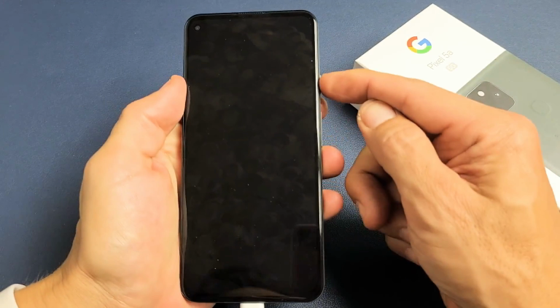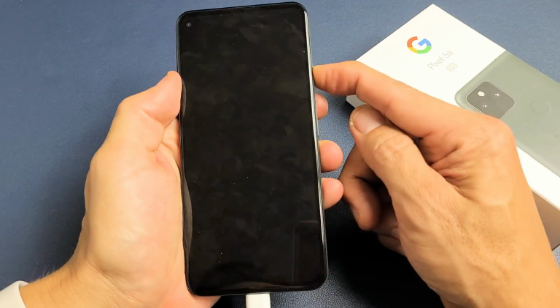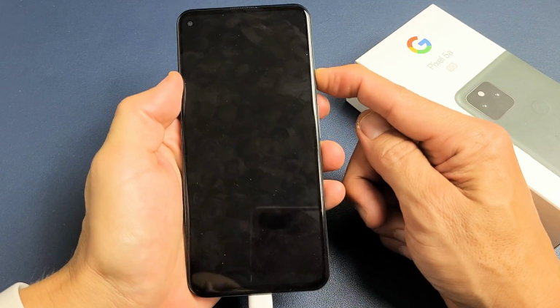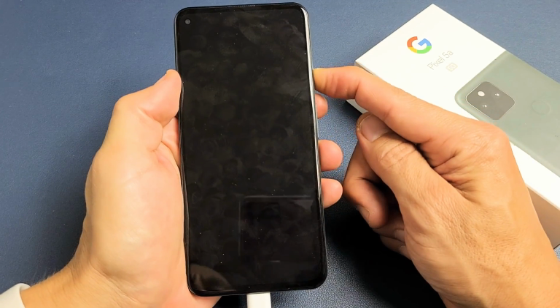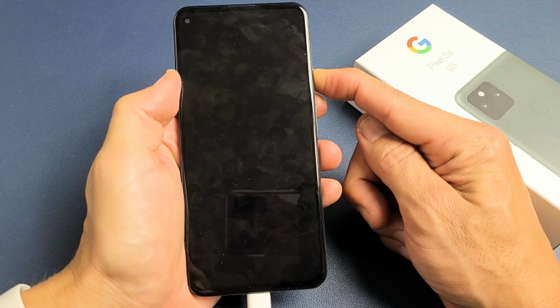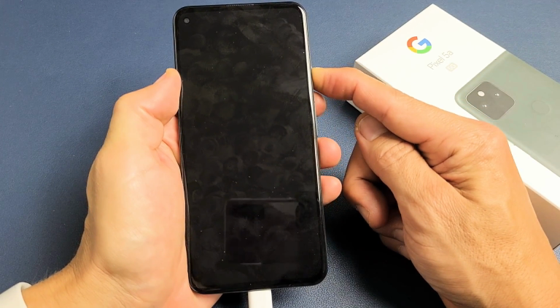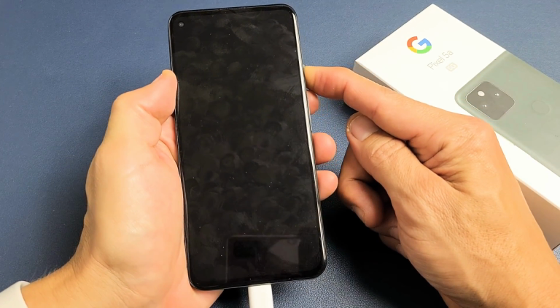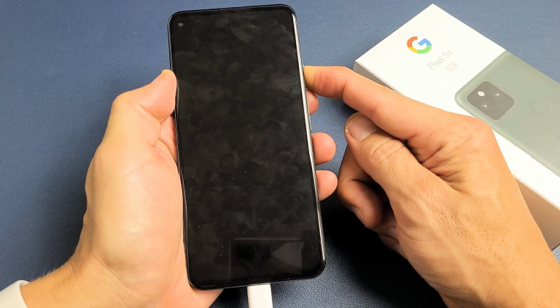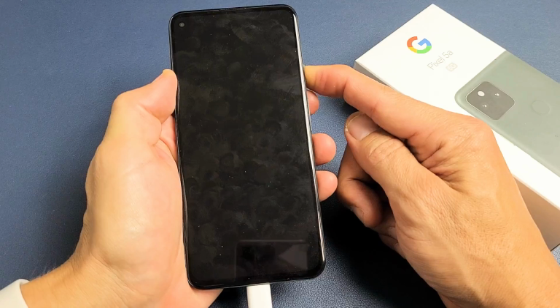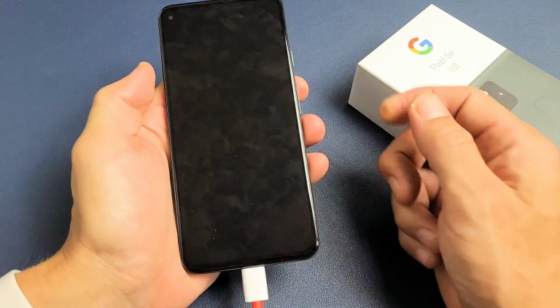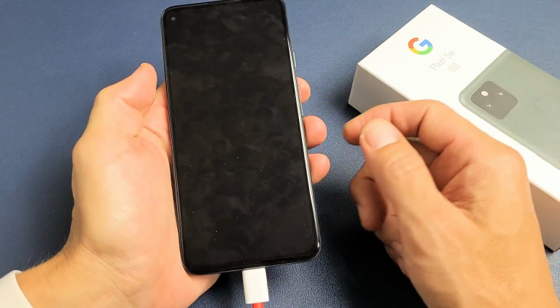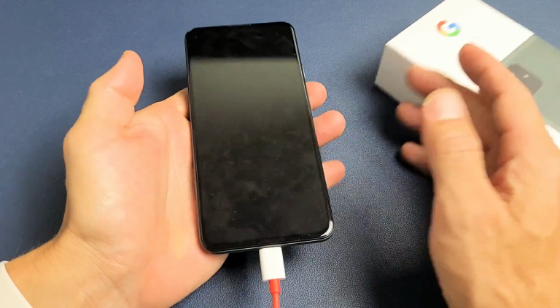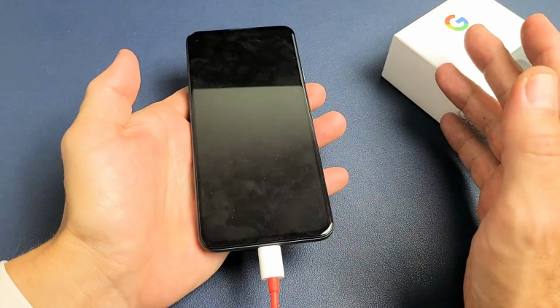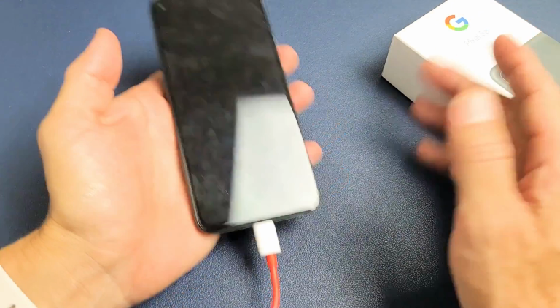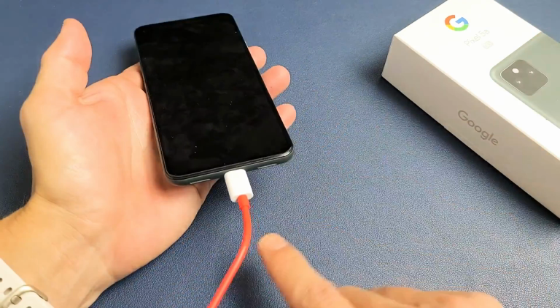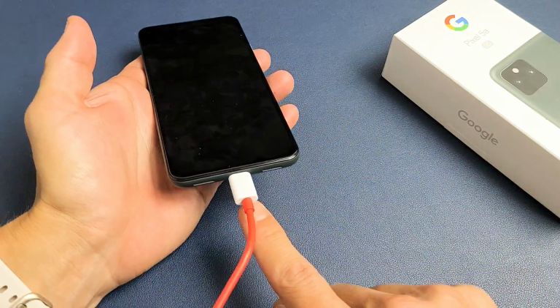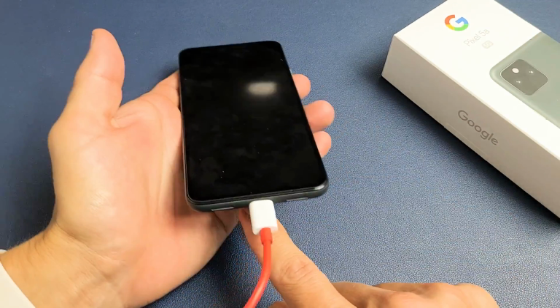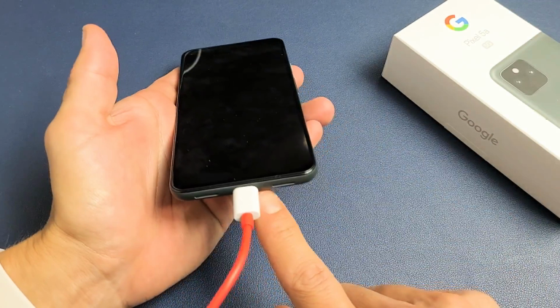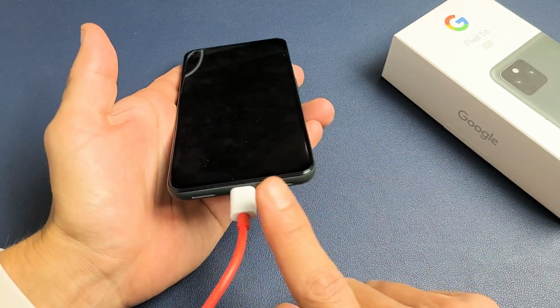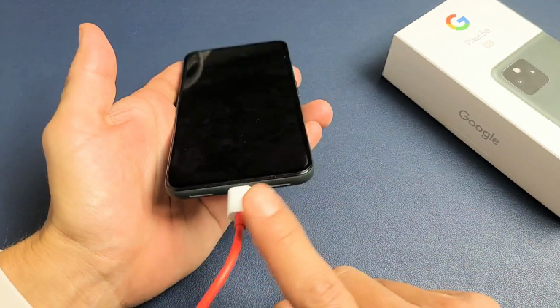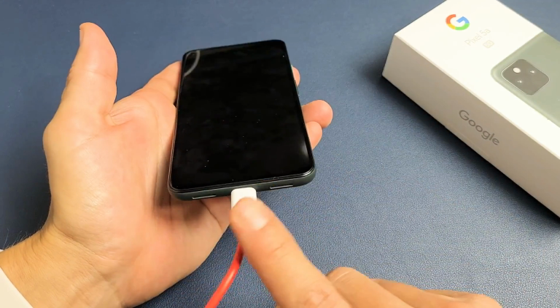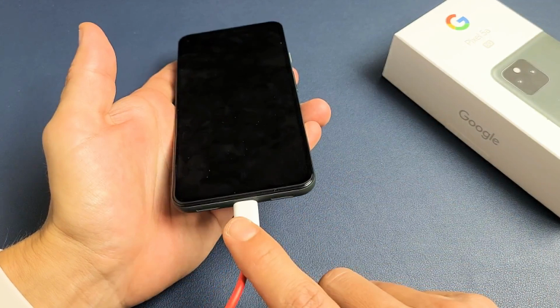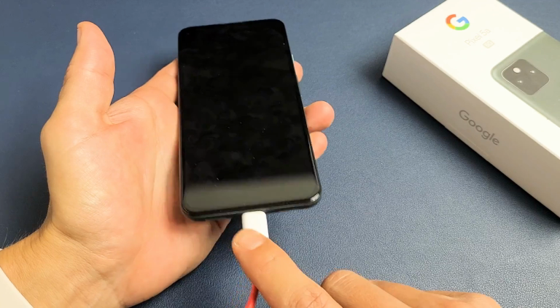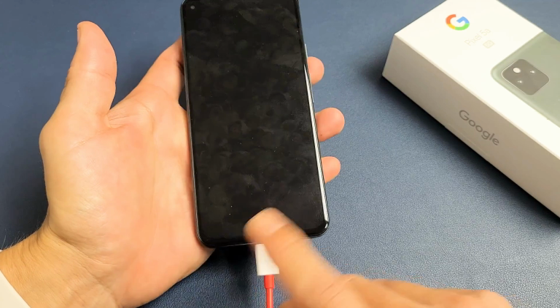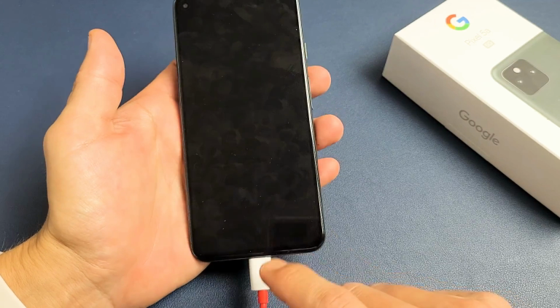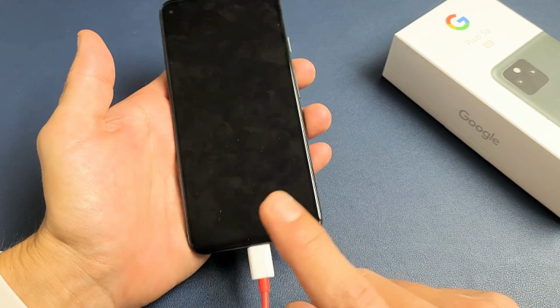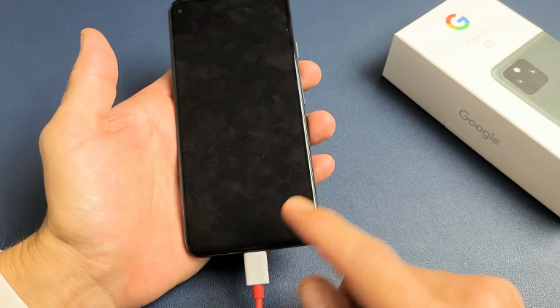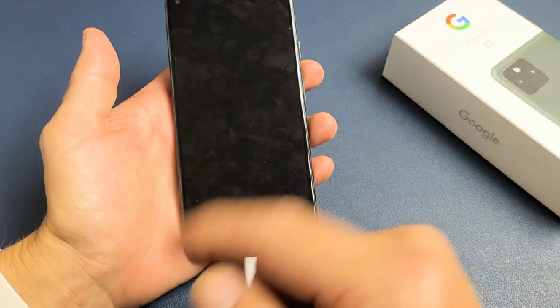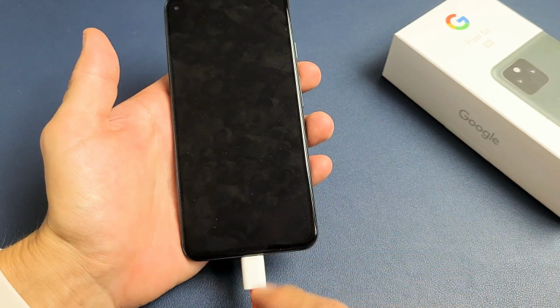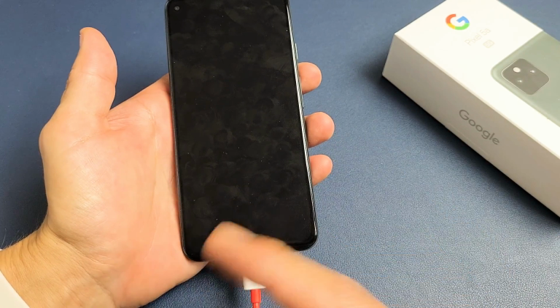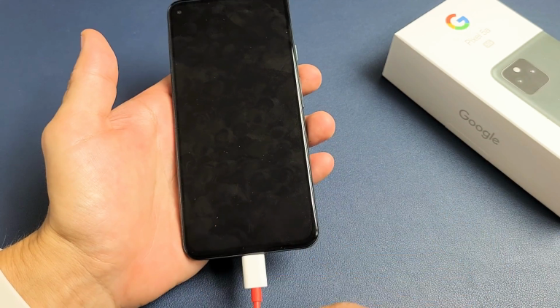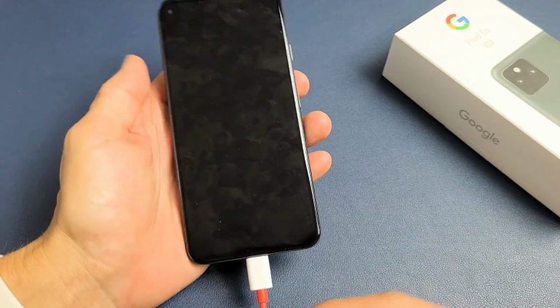You're pressing and holding the power button and it doesn't start up or nothing. So this is what I want you to do. We're going to go ahead and keep it plugged in. Make sure that it's plugged into a wall socket so you're getting power.